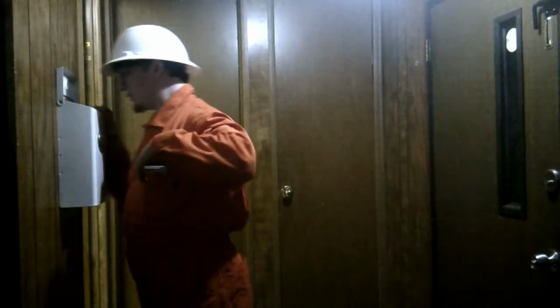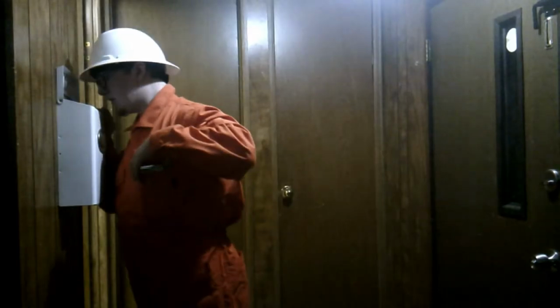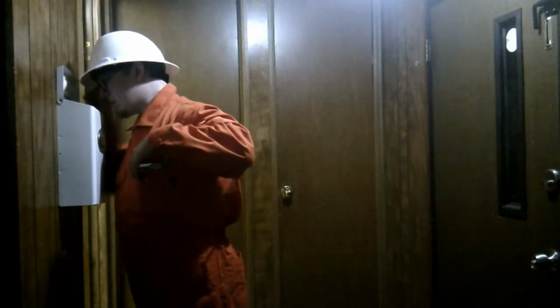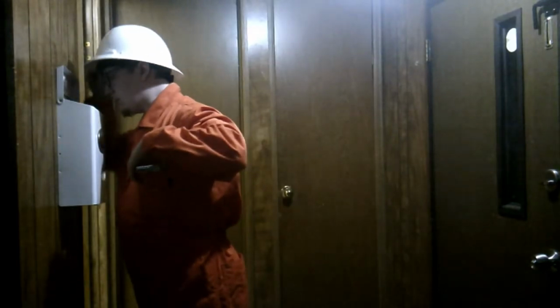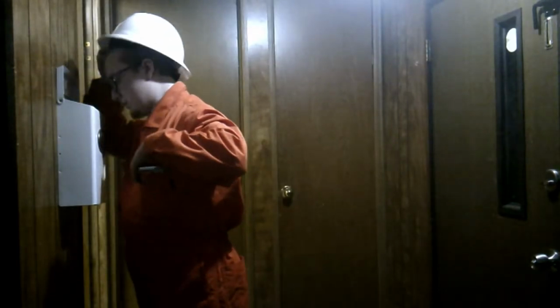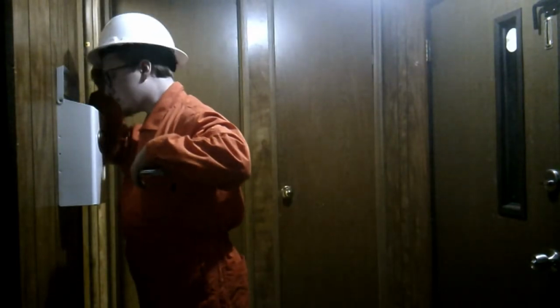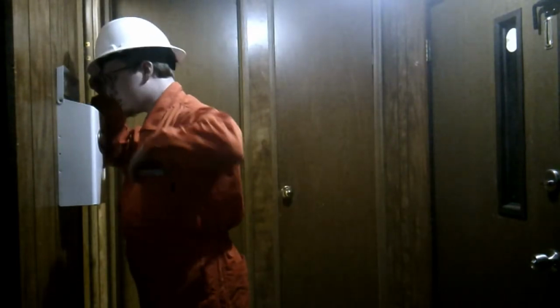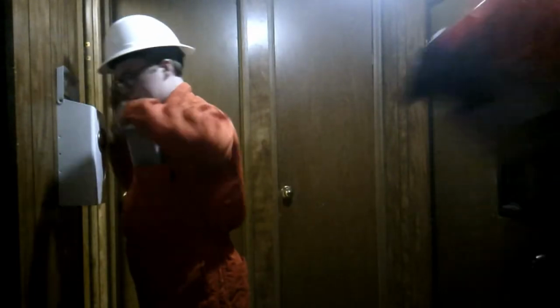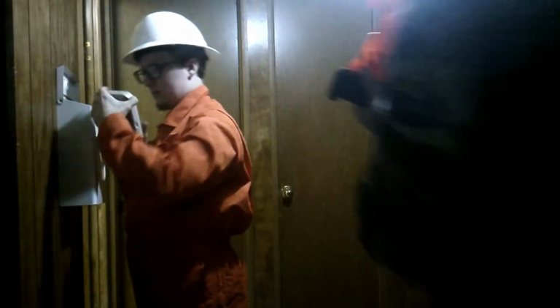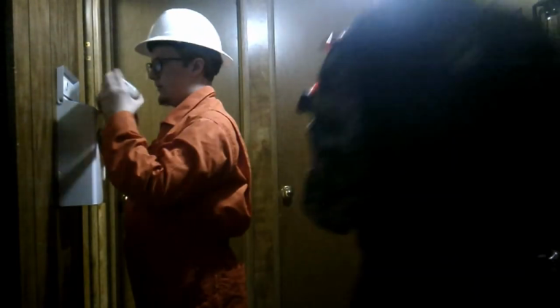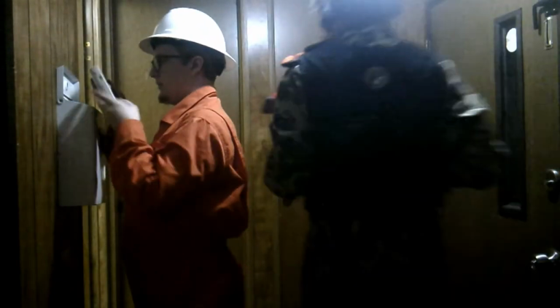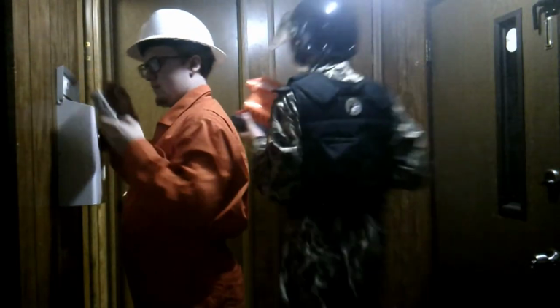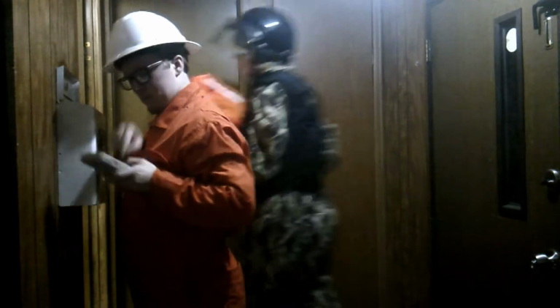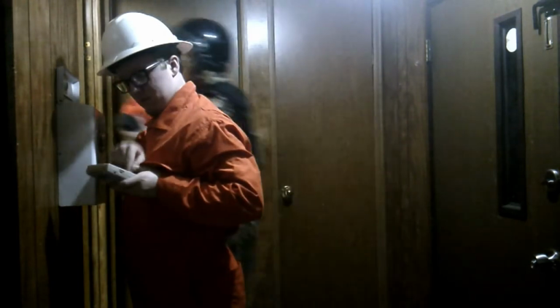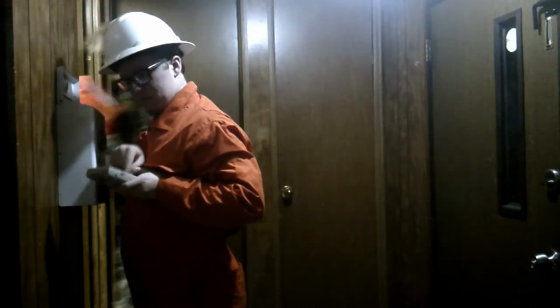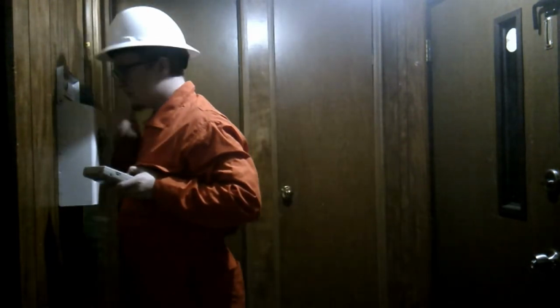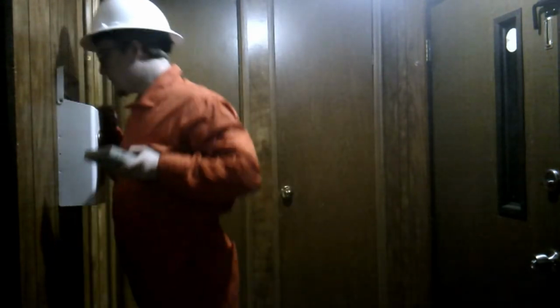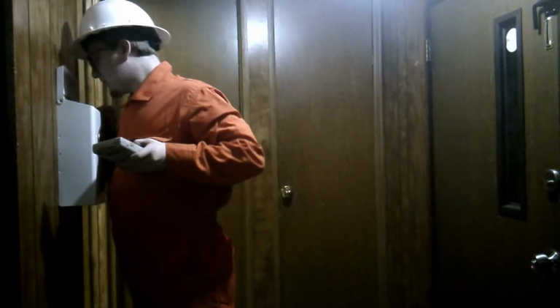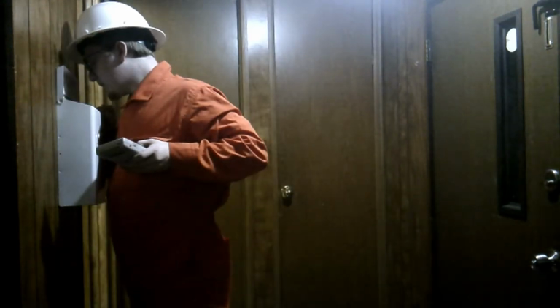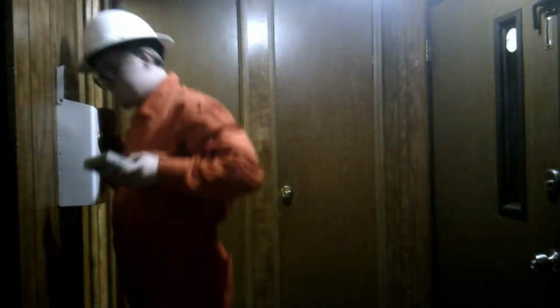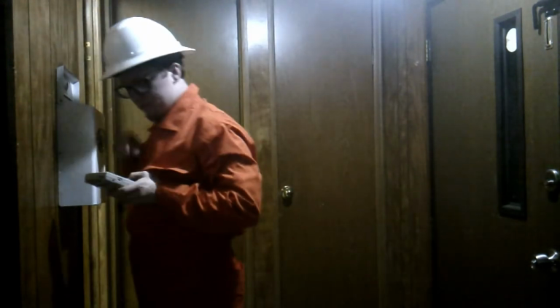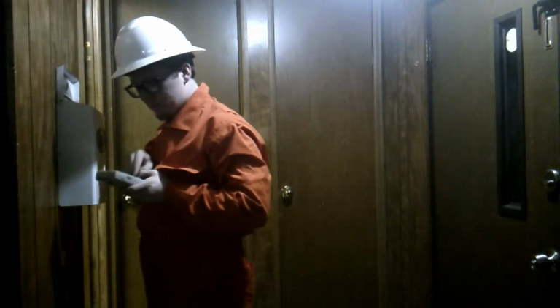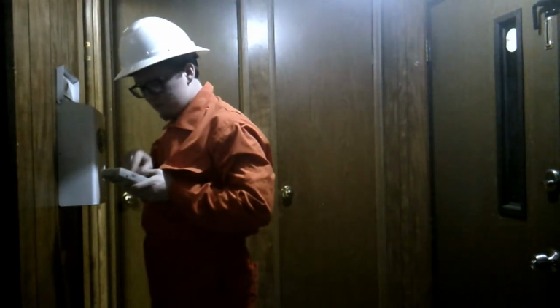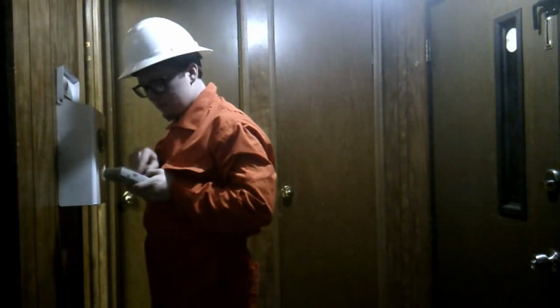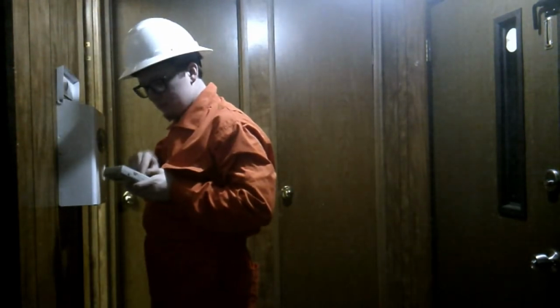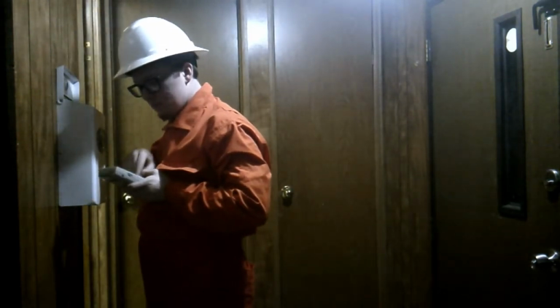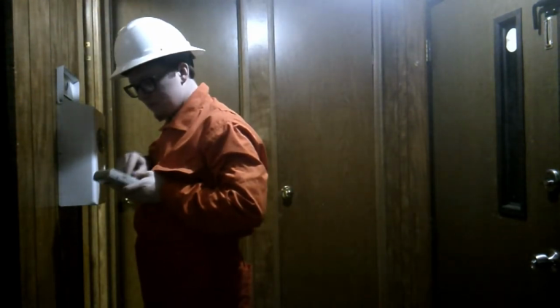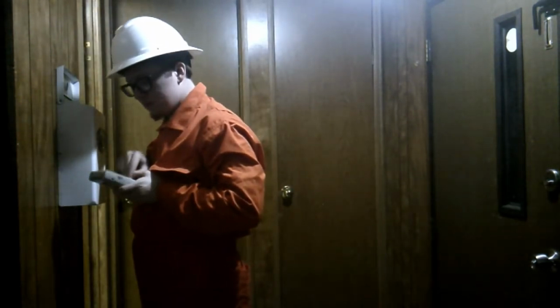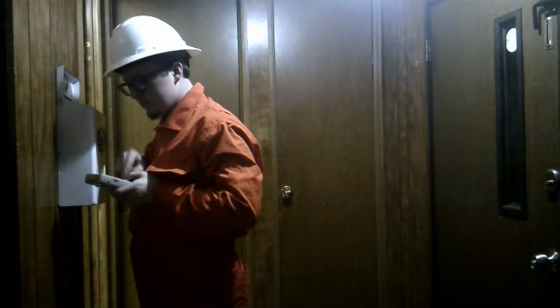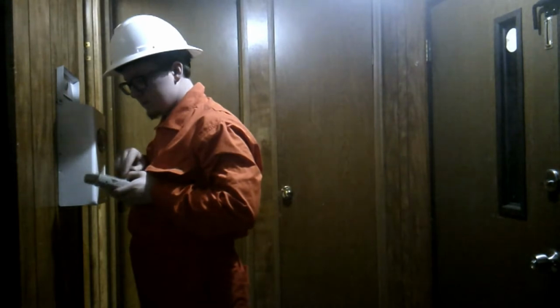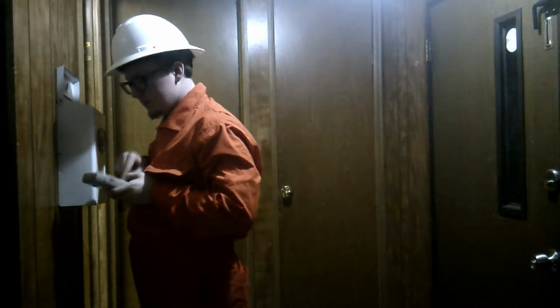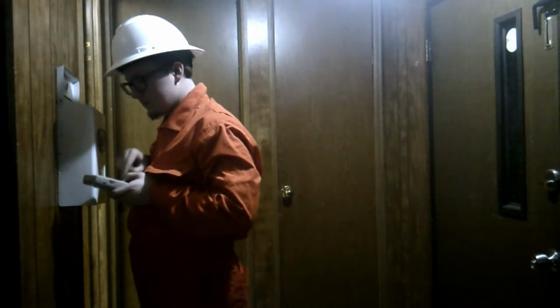On behalf of the security staff and myself, welcome to Bunker 646. Today's video will teach you about the uniforms and what to do when you turn 16.